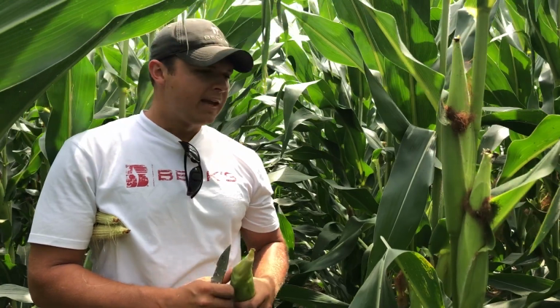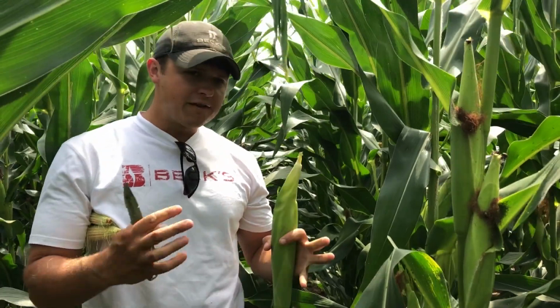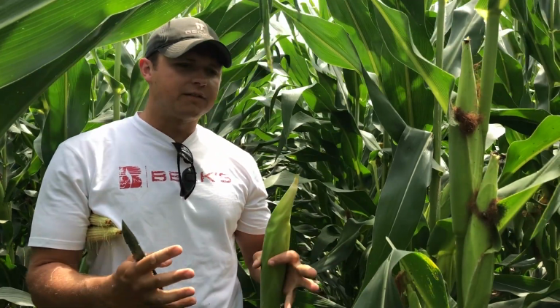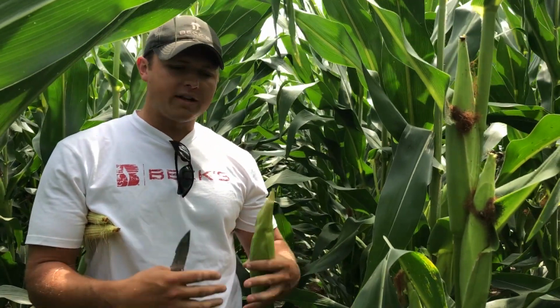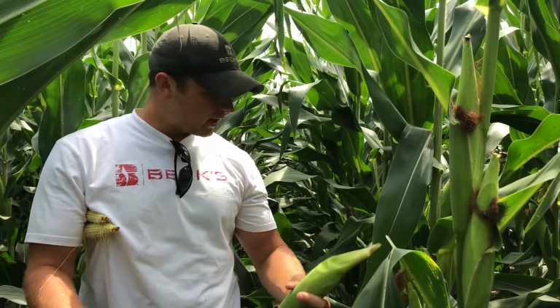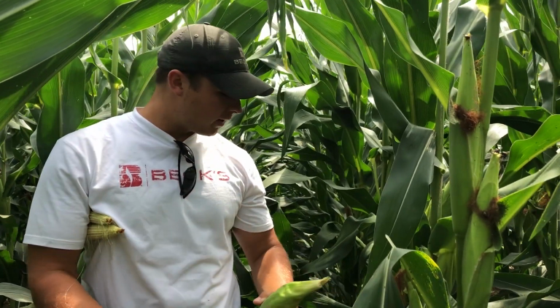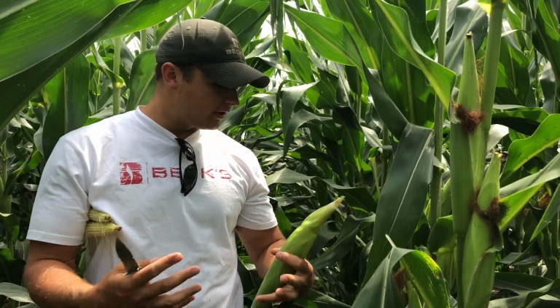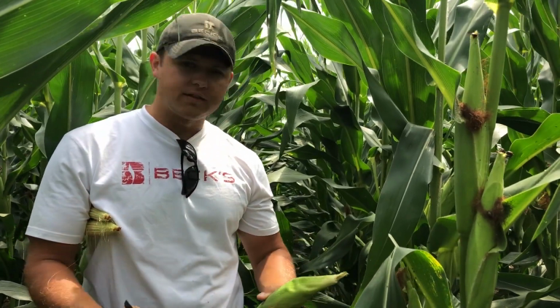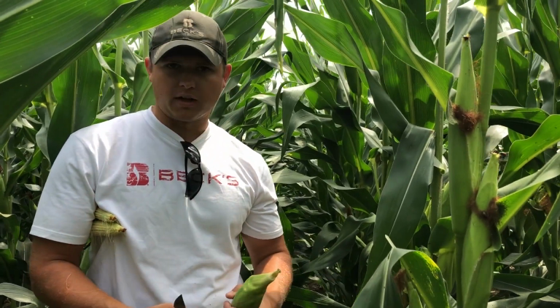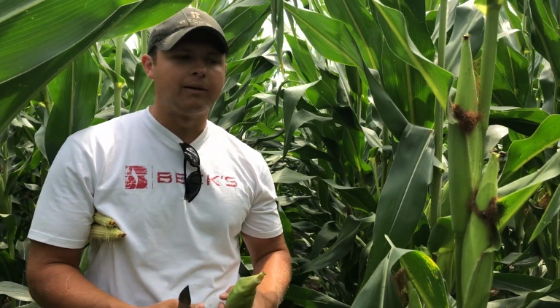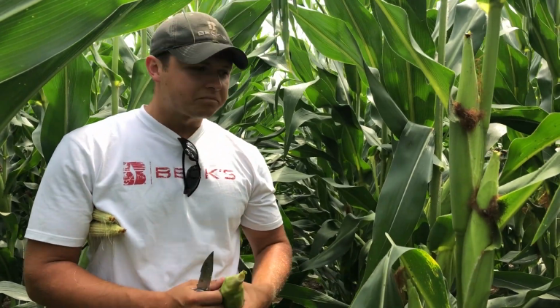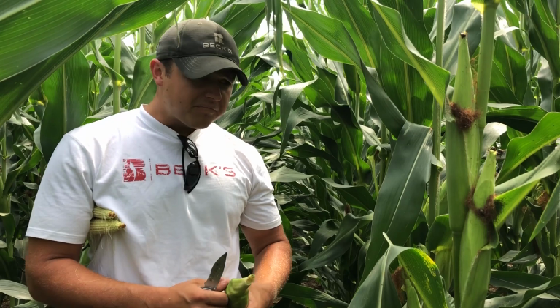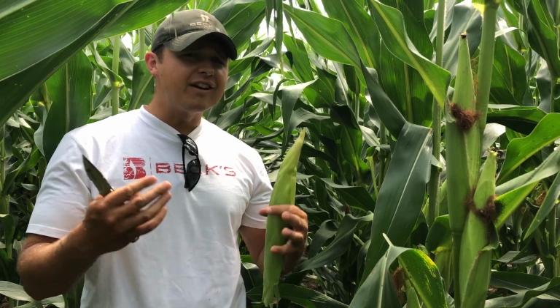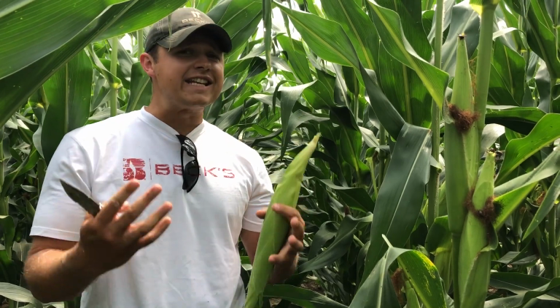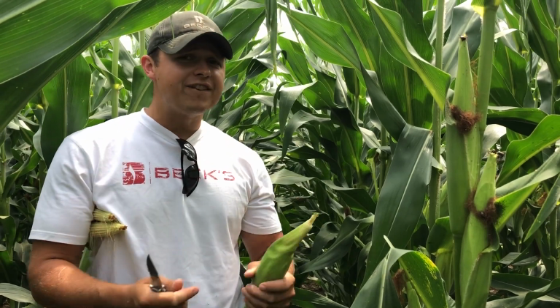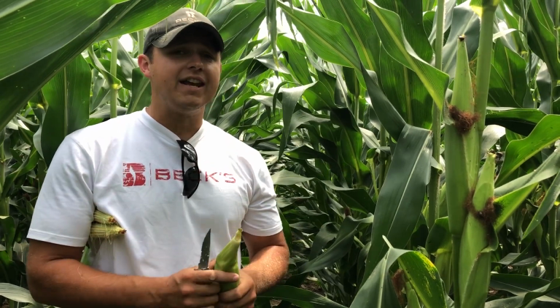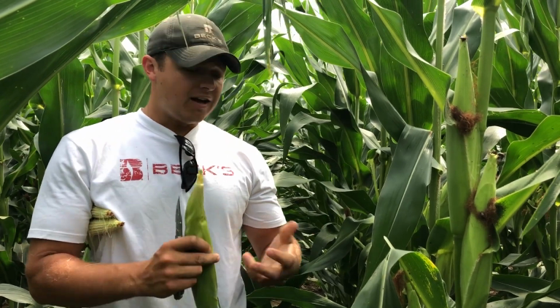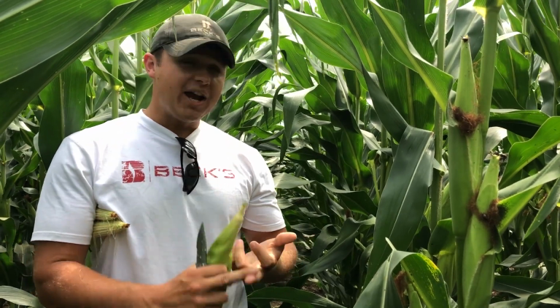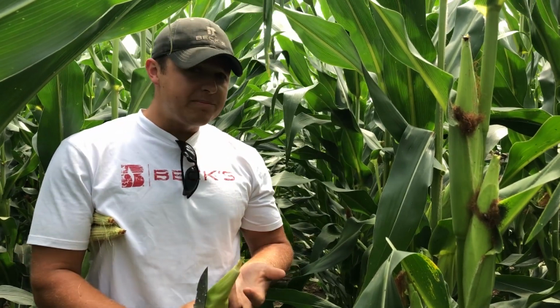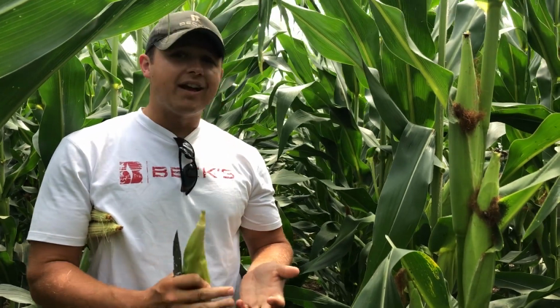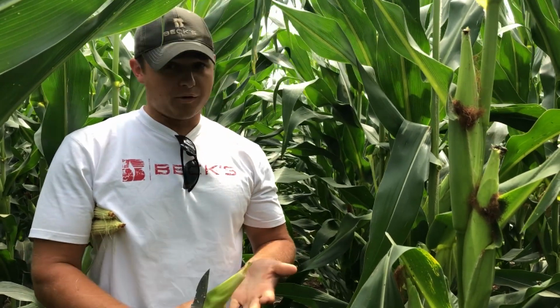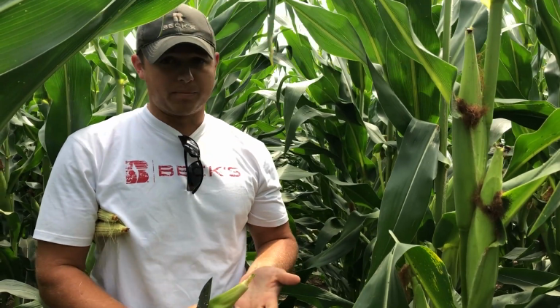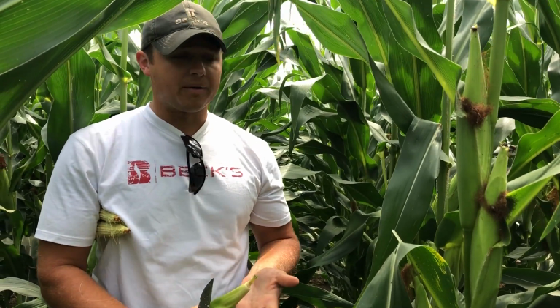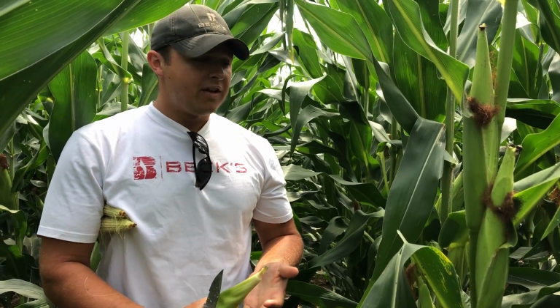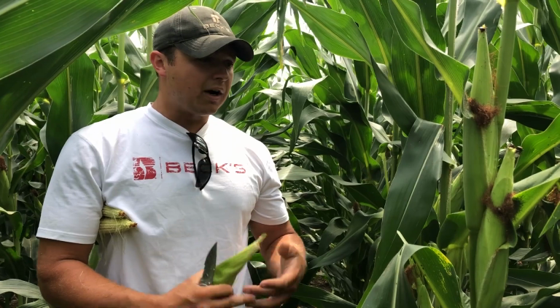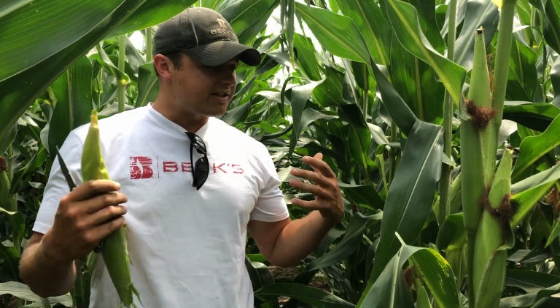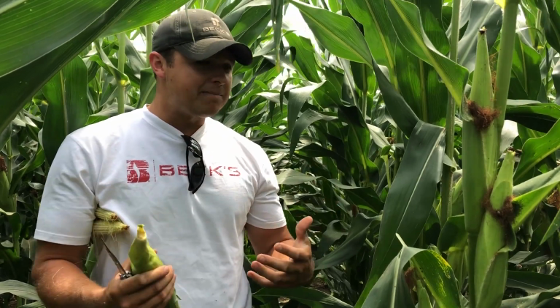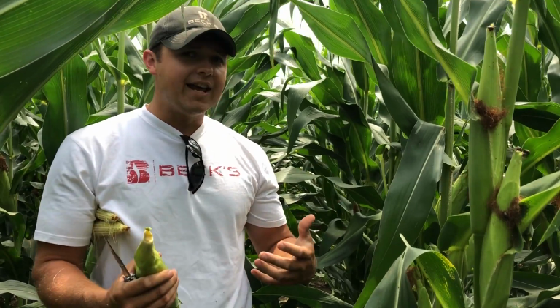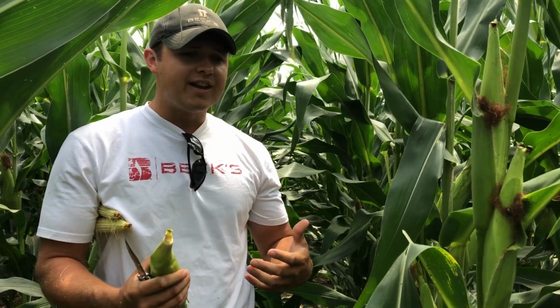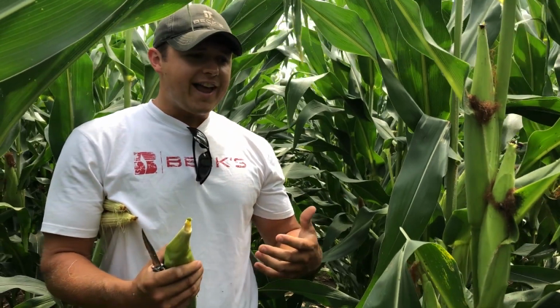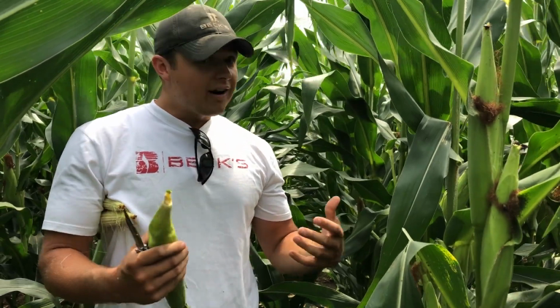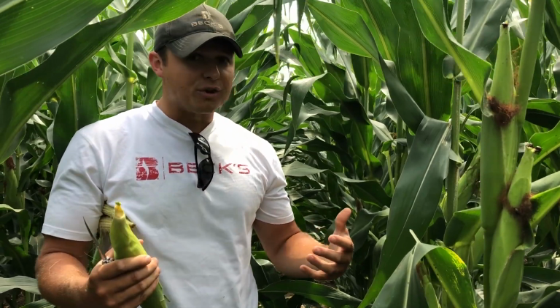We're in a field of corn — it's corn on corn, pretty long-term corn on corn. And there is significant Japanese beetle and rootworm beetle pressure. So we're out assessing pollination, and there are issues.